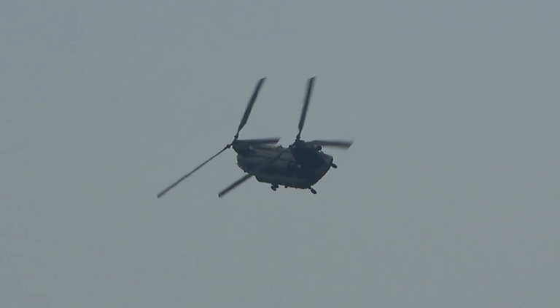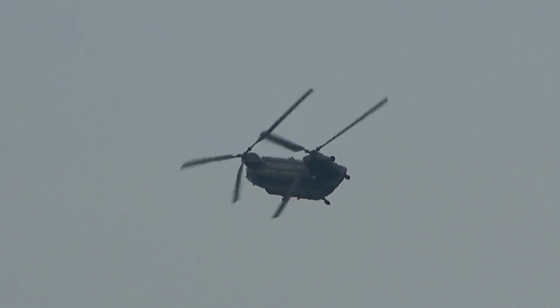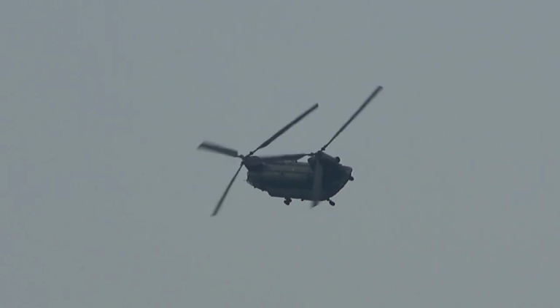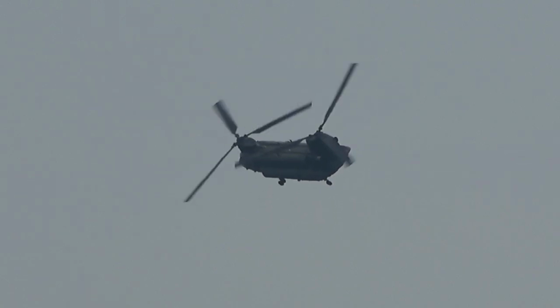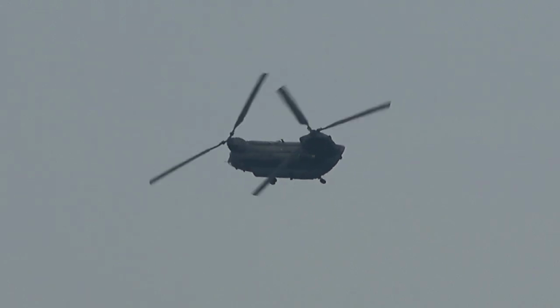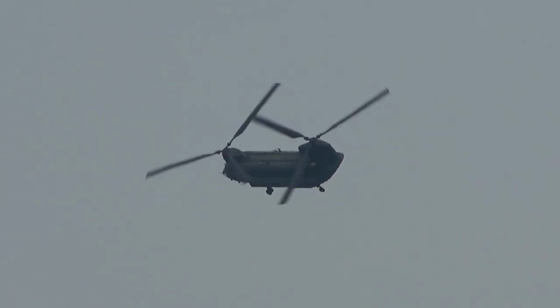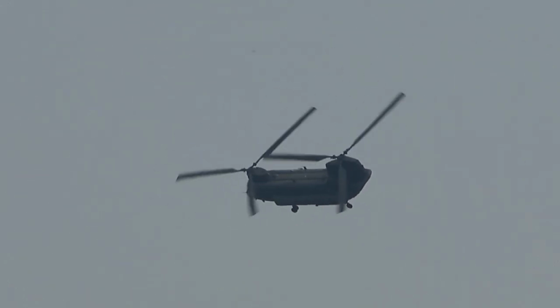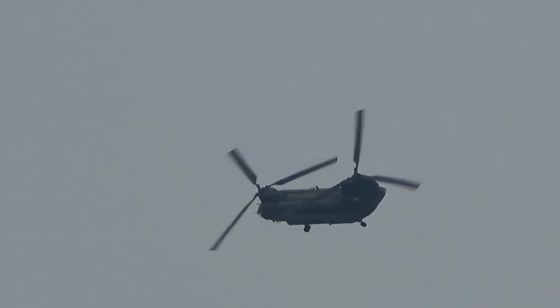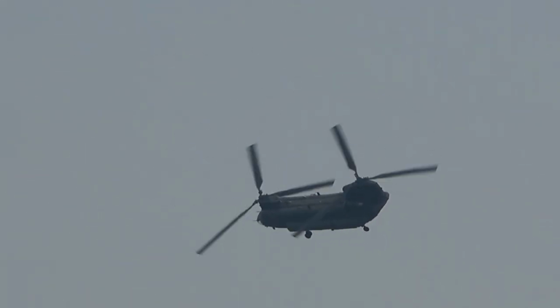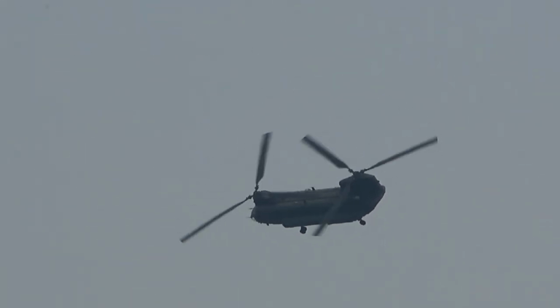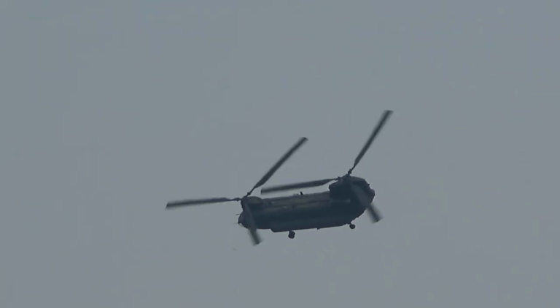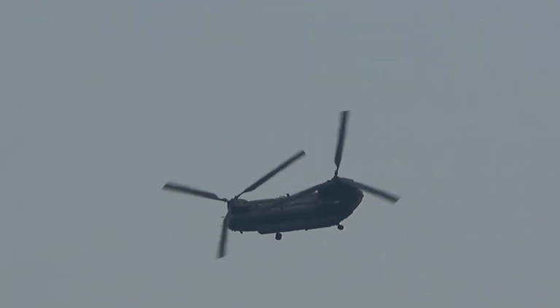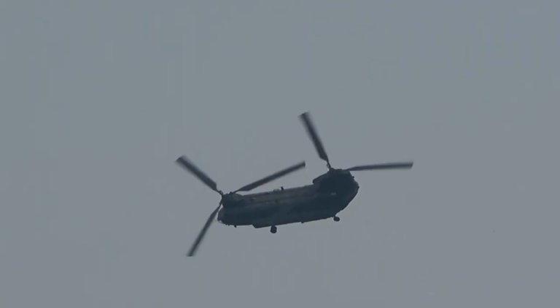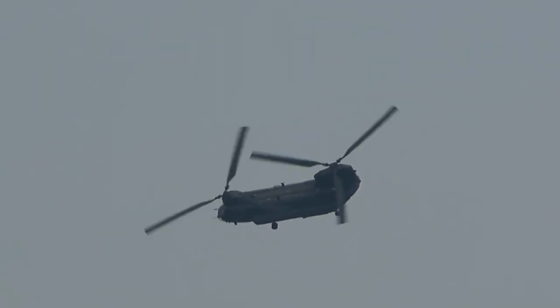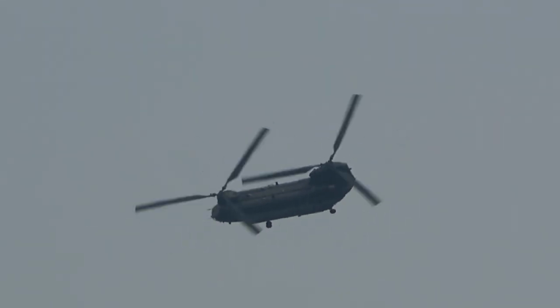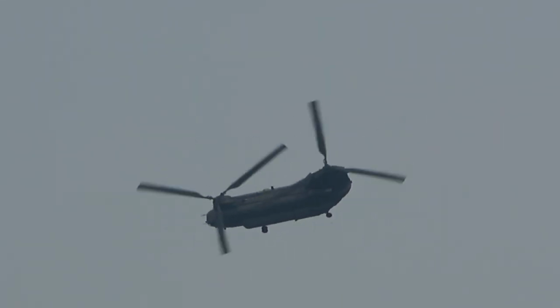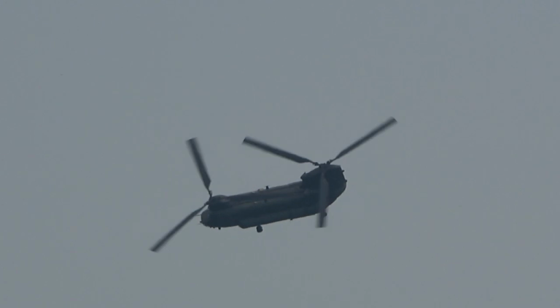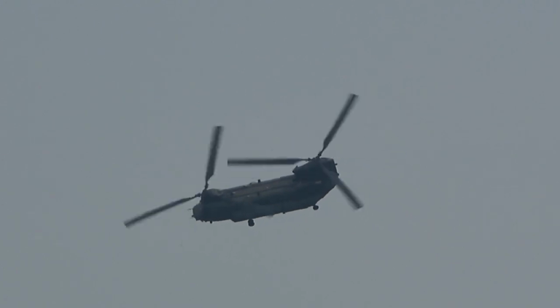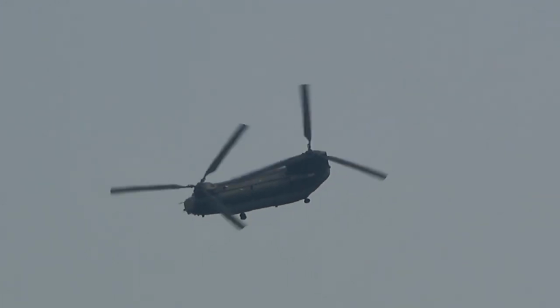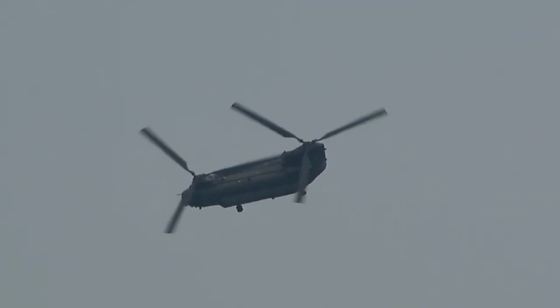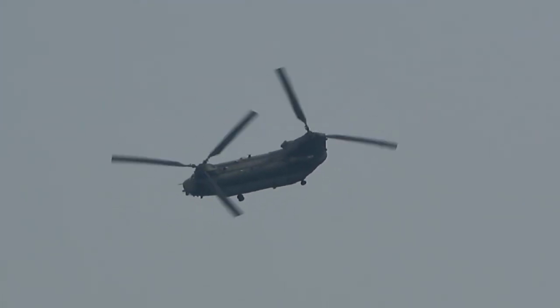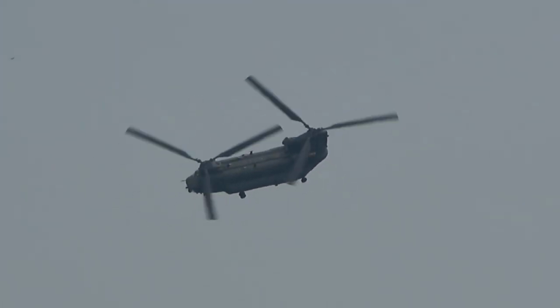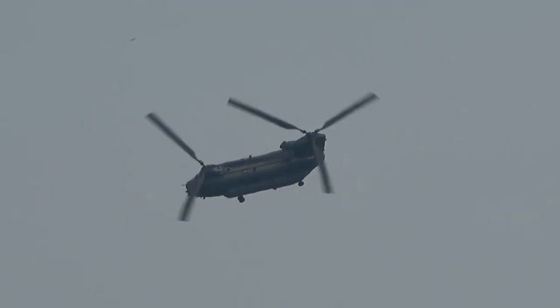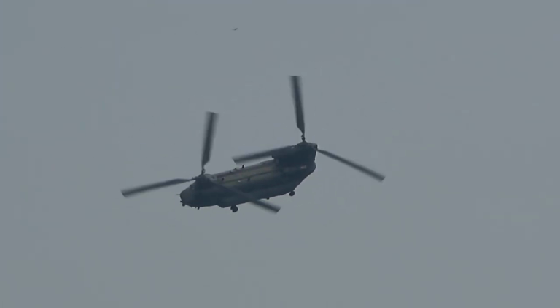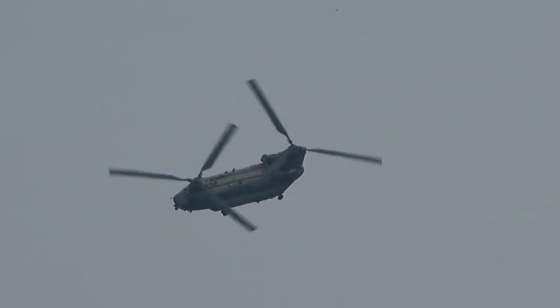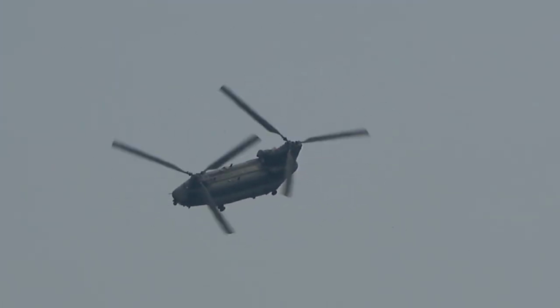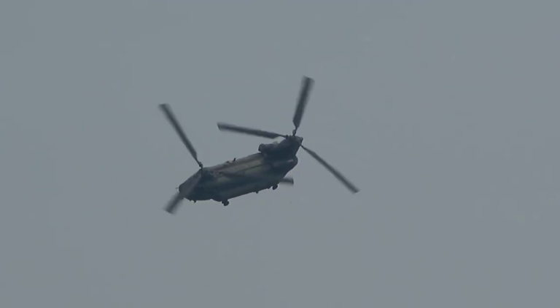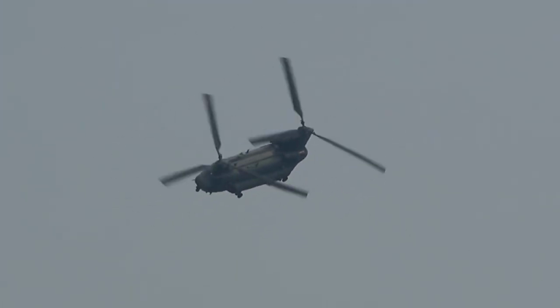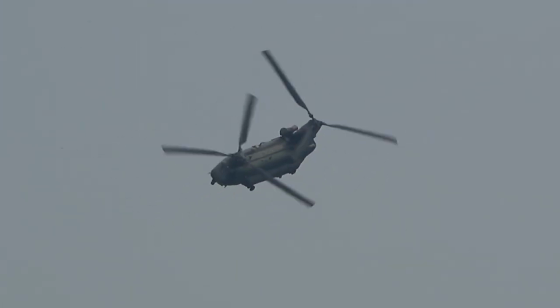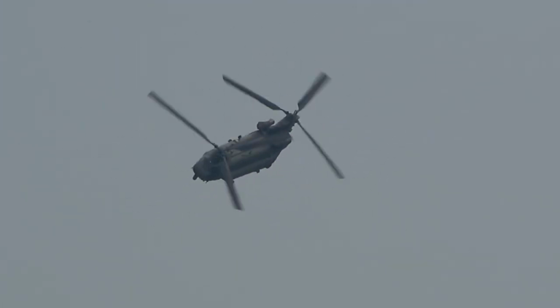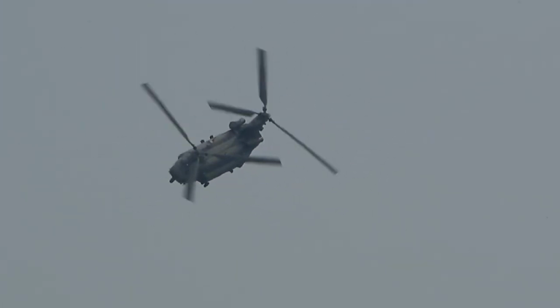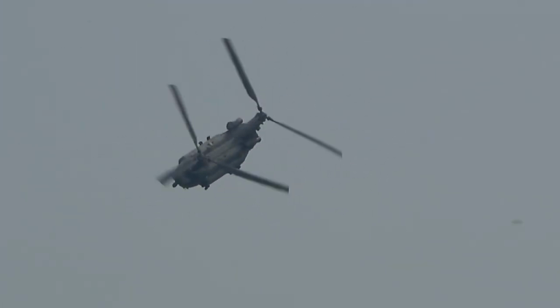He's undertaken operational tours across the globe and is the Chinook's only current A1 instructor, meaning he's forgotten more about flying than most of us will ever learn.